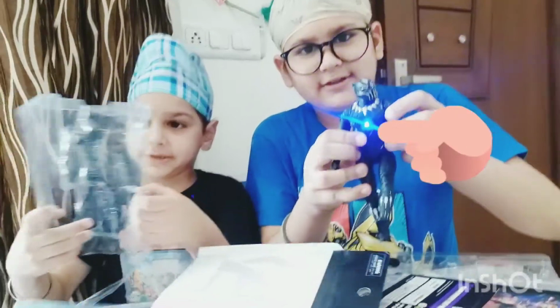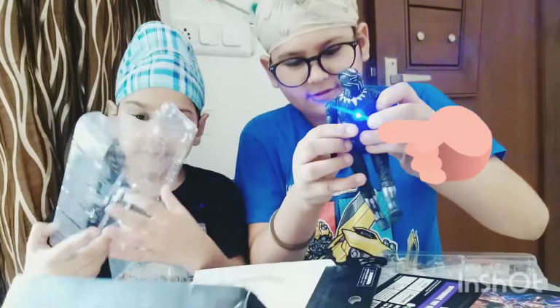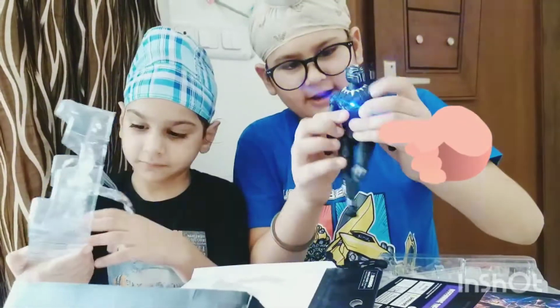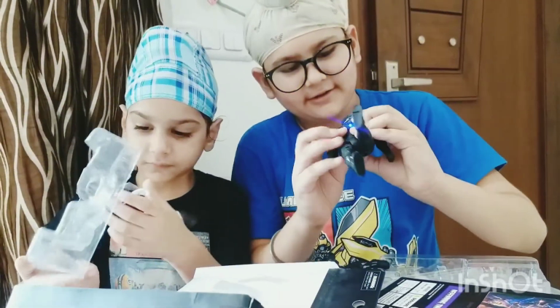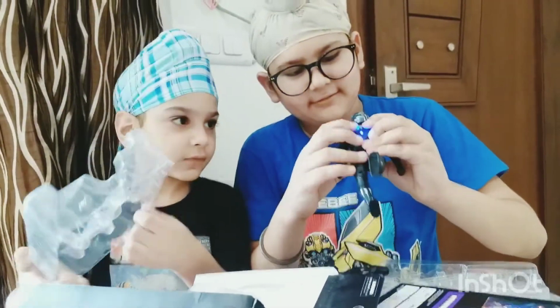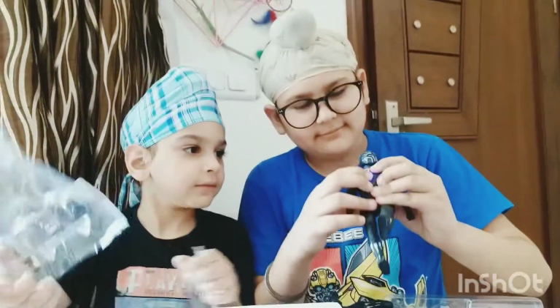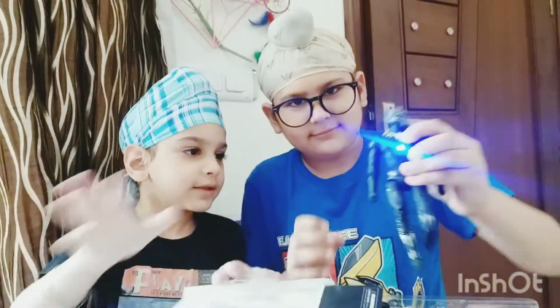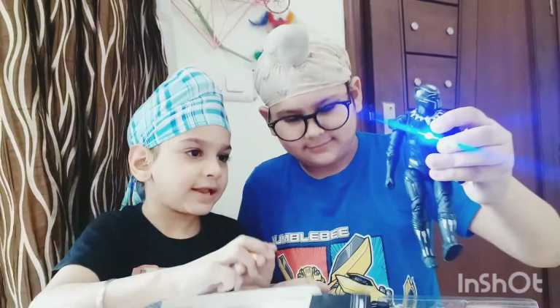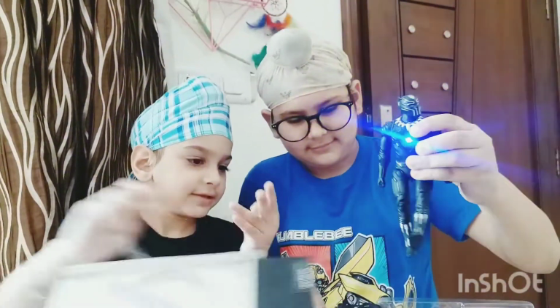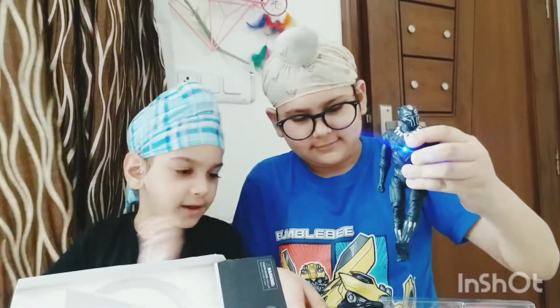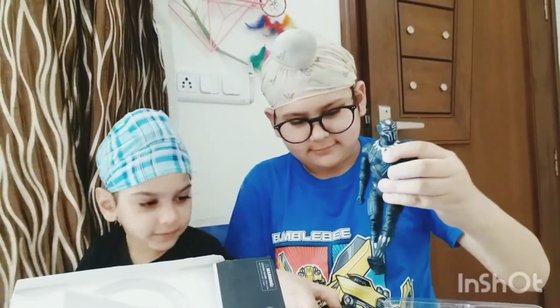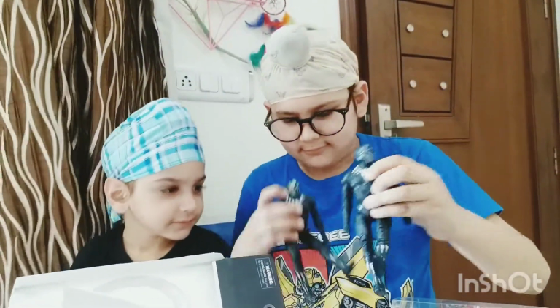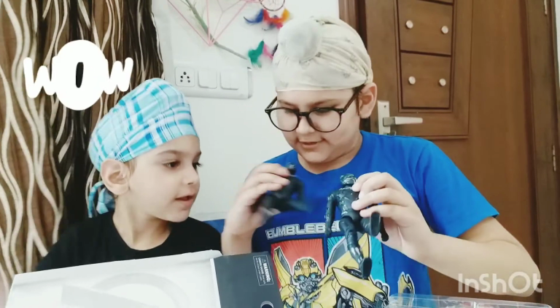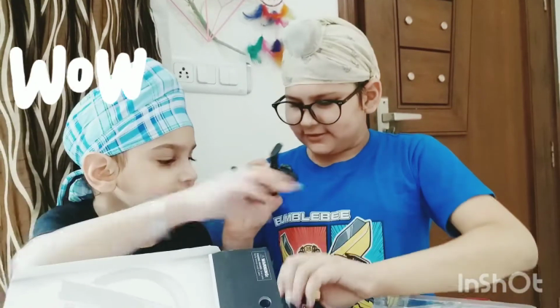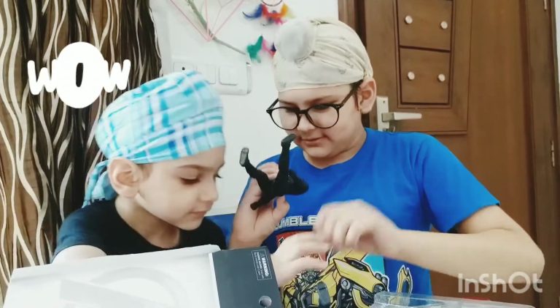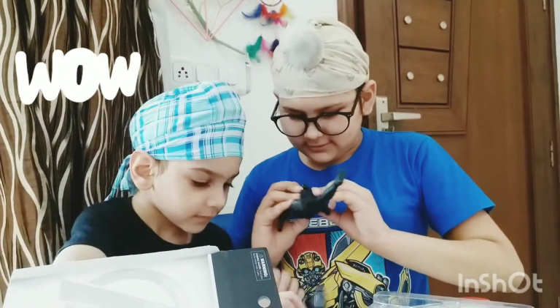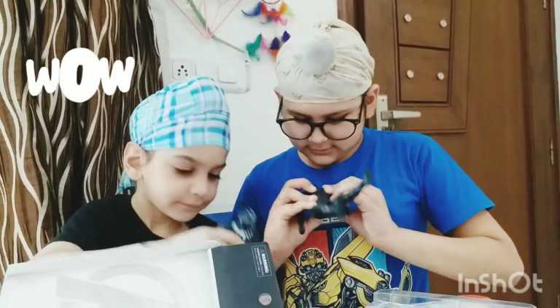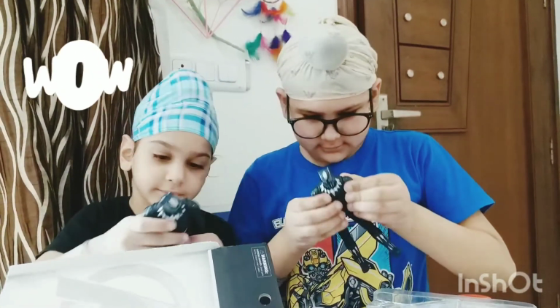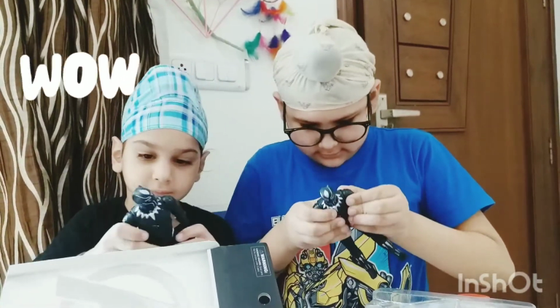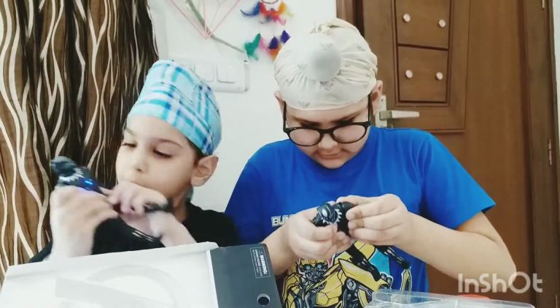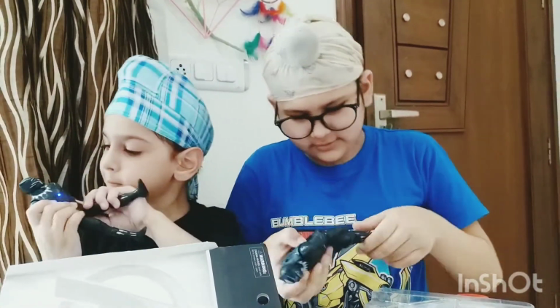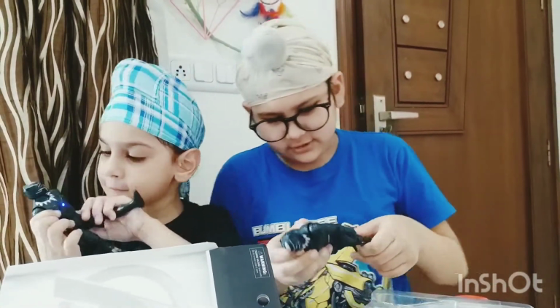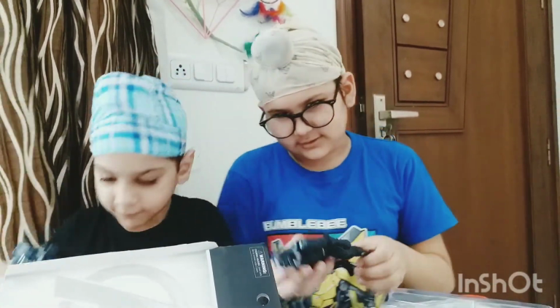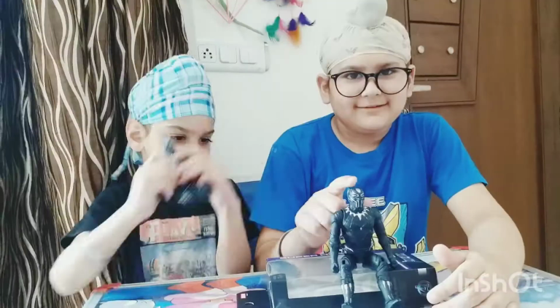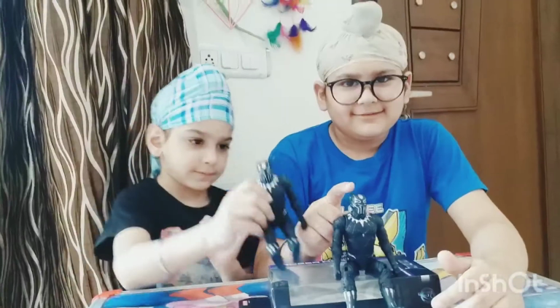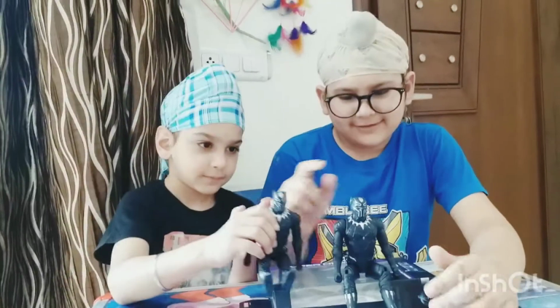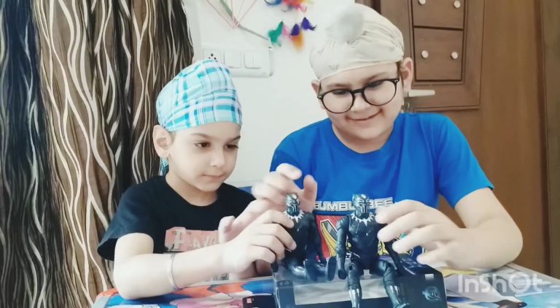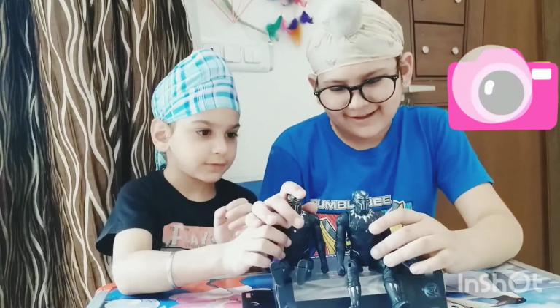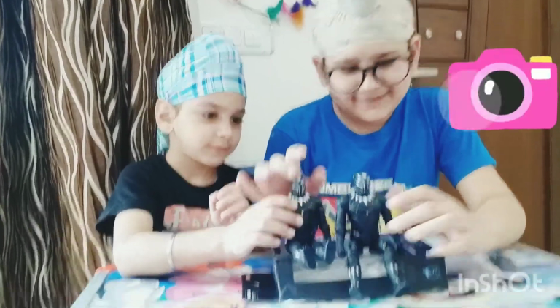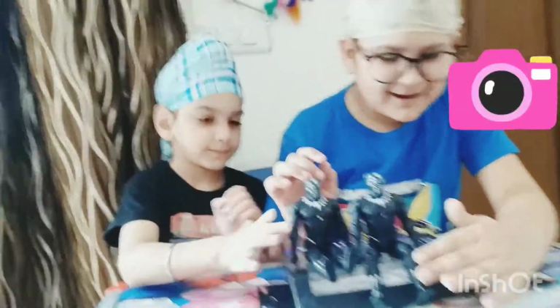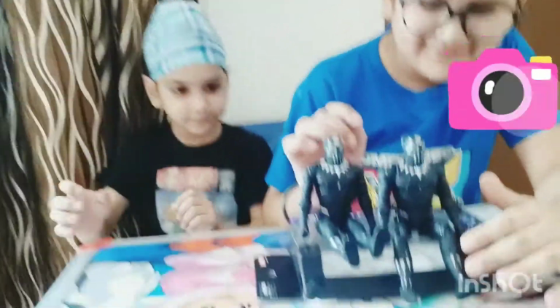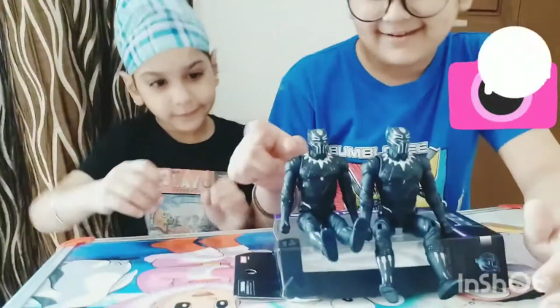That is also light. I made the Black Panther pose — look at this.